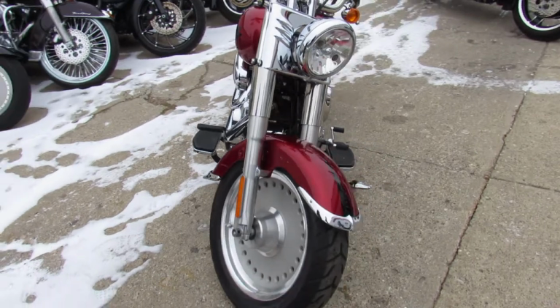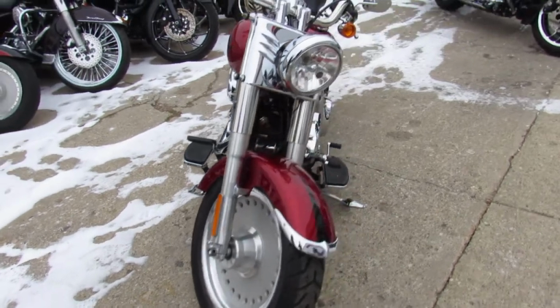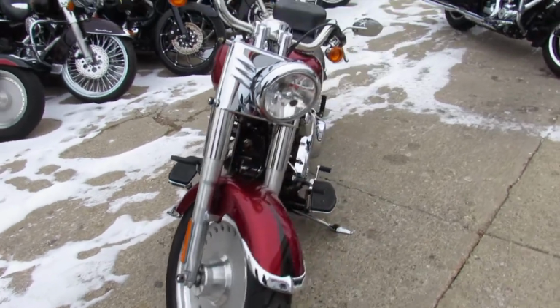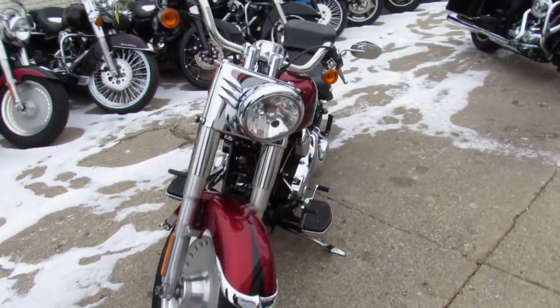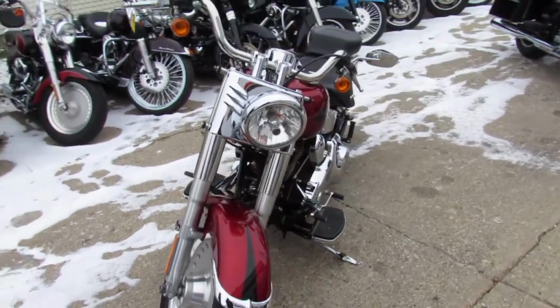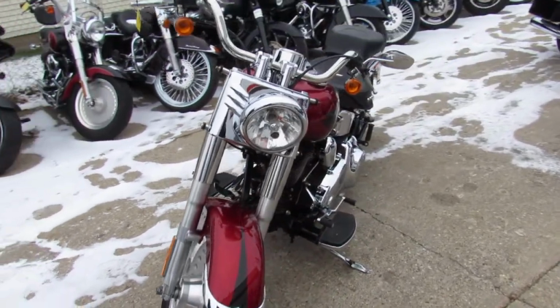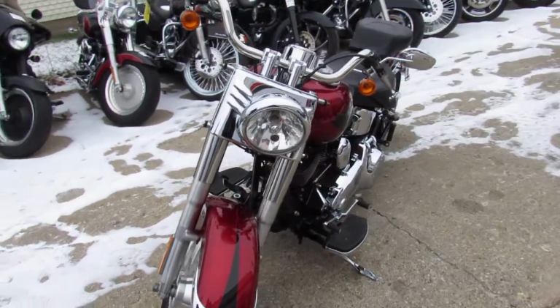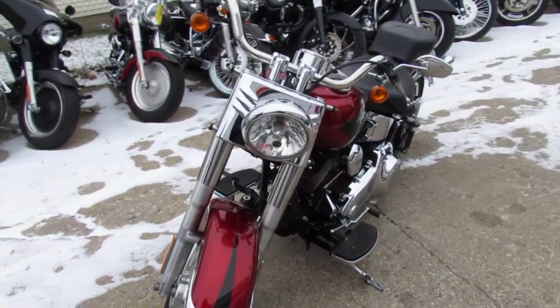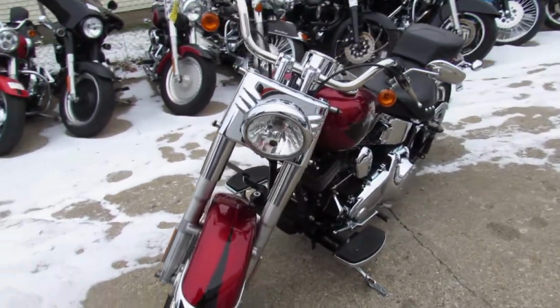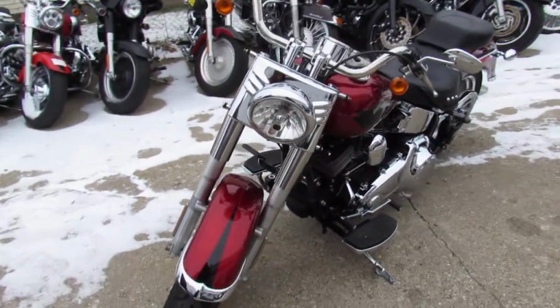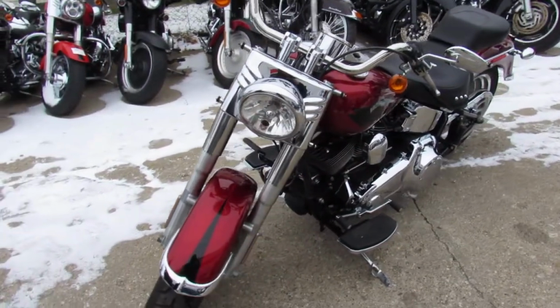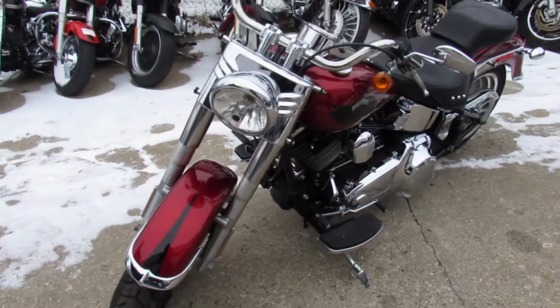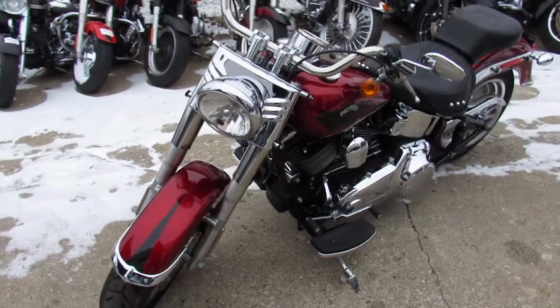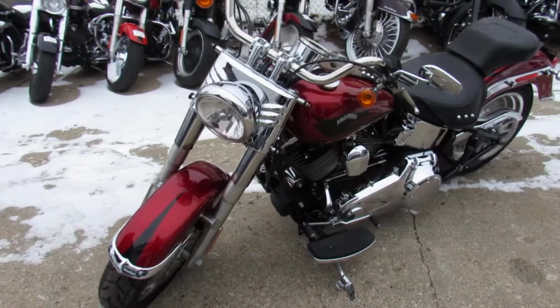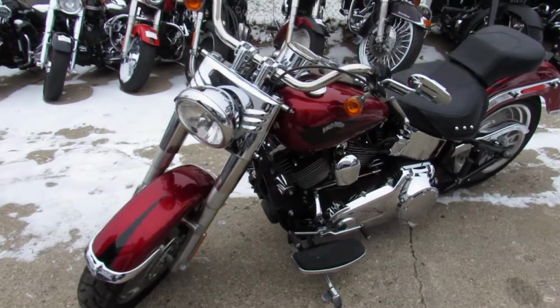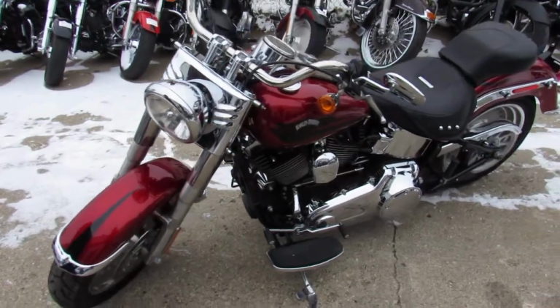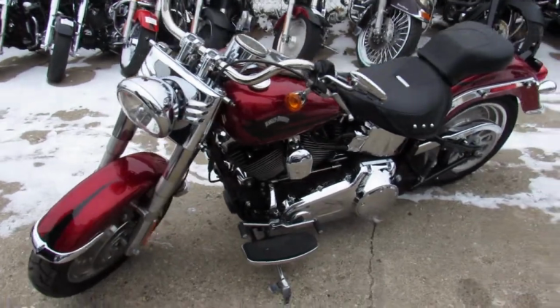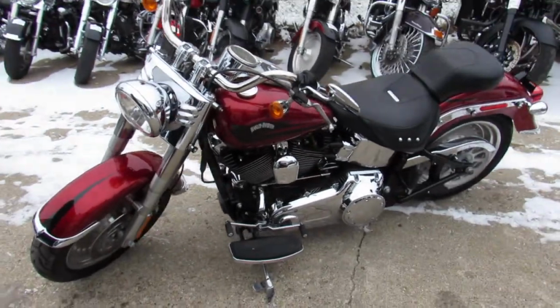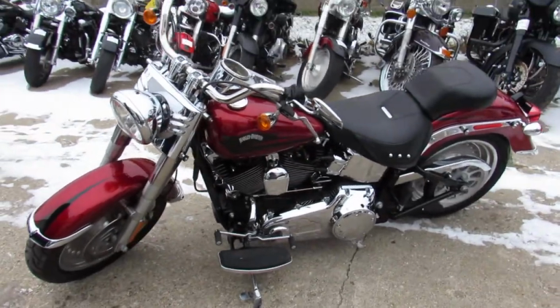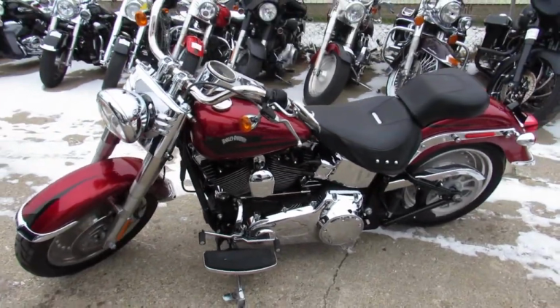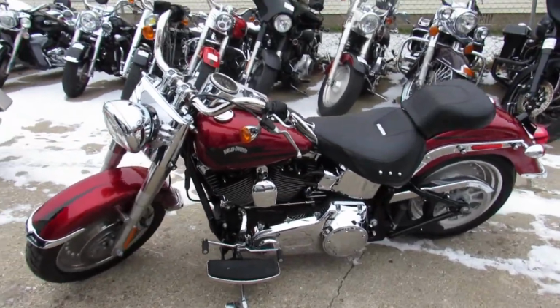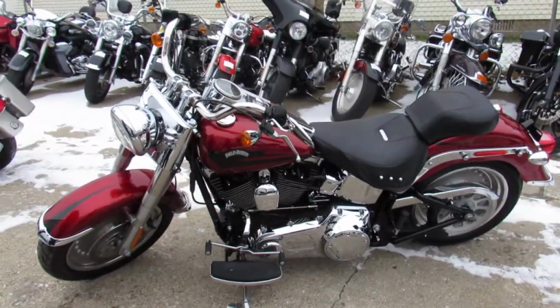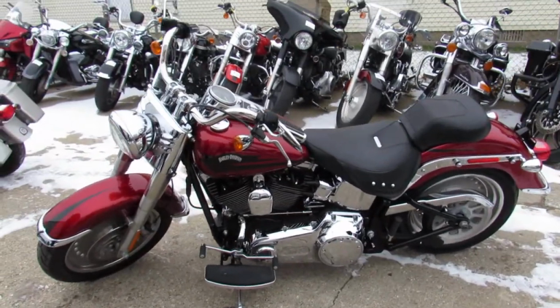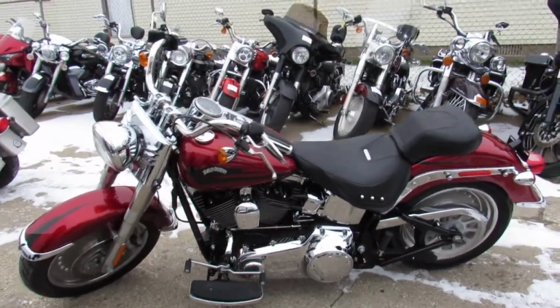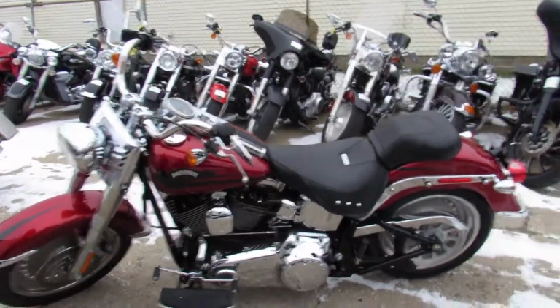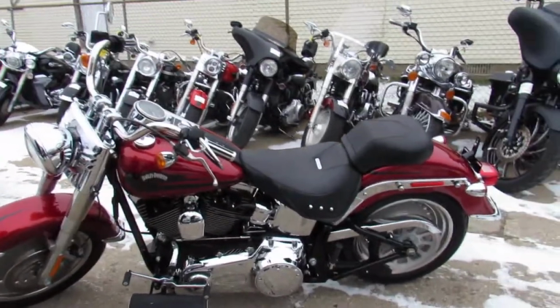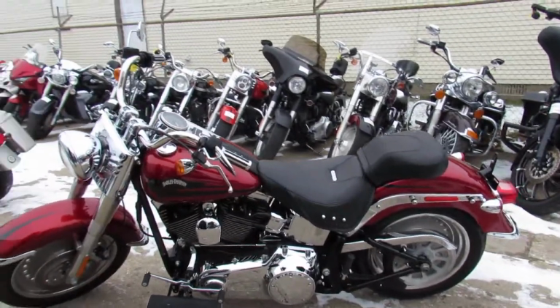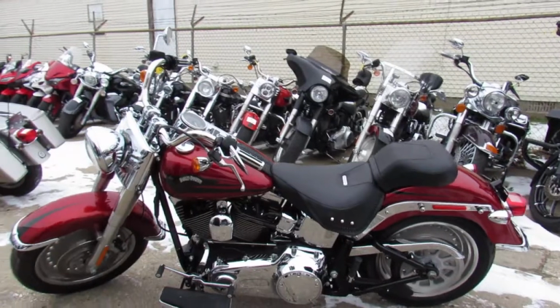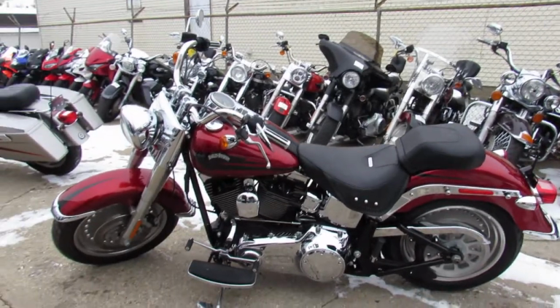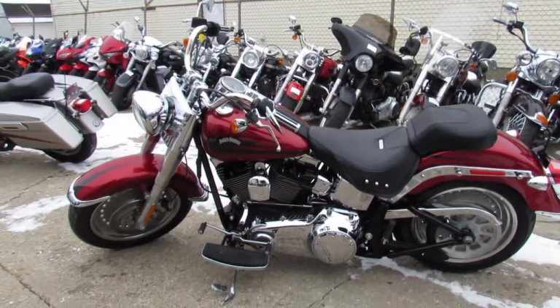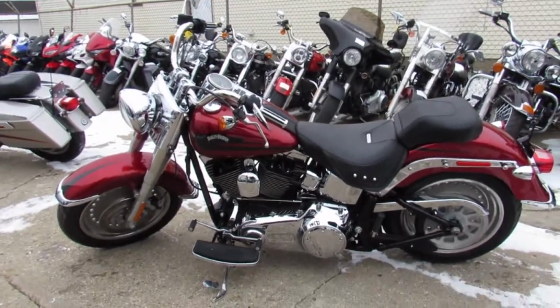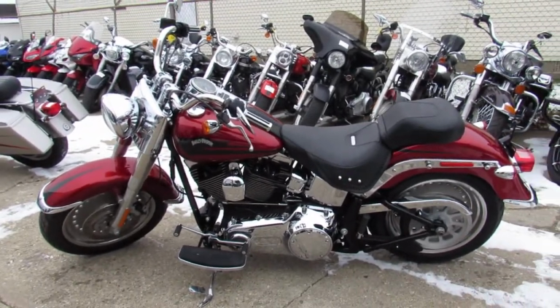Can't go wrong with this one. Guaranteed financing, leasing programs, layaway programs. Your trades are always welcome. Out of state, not a problem. Give us a call at 810-648-9500.